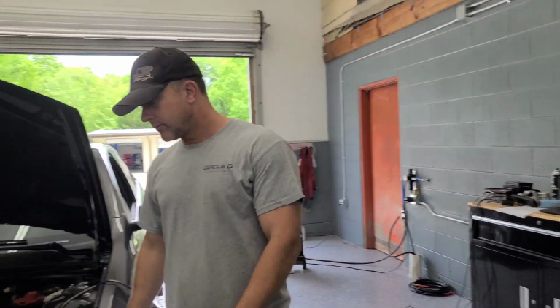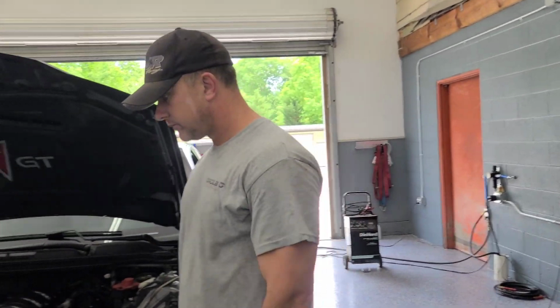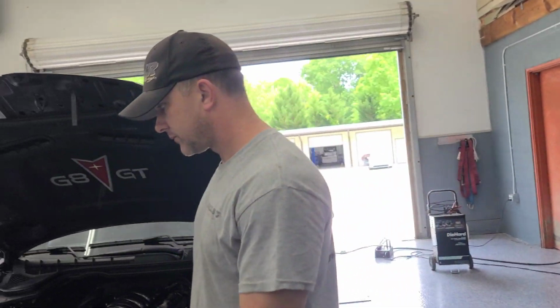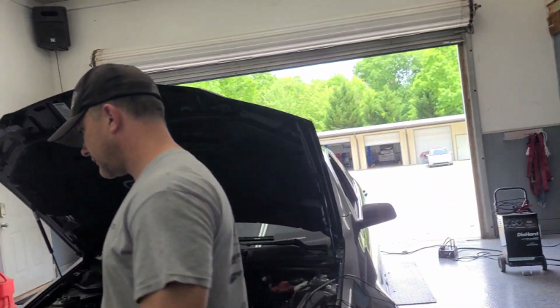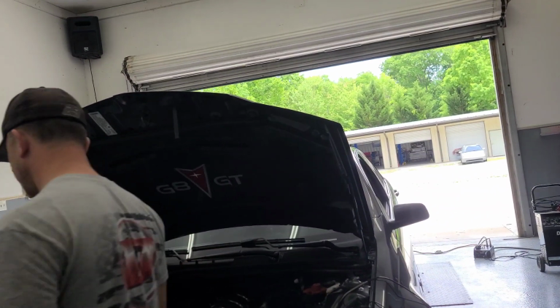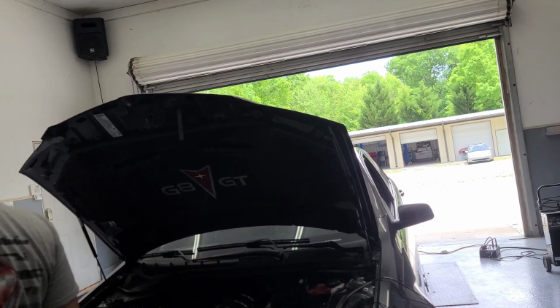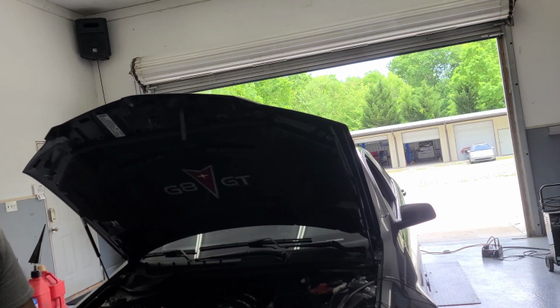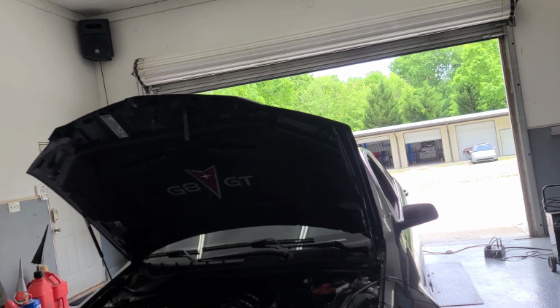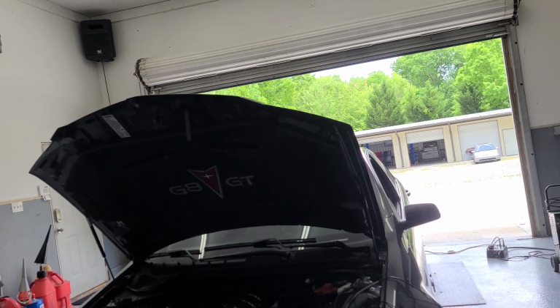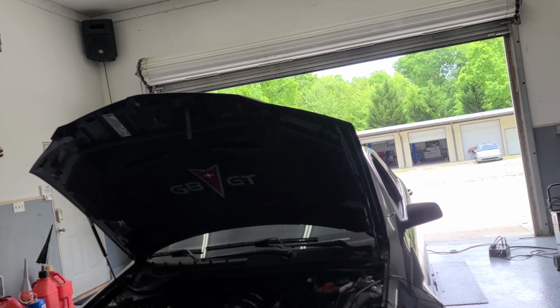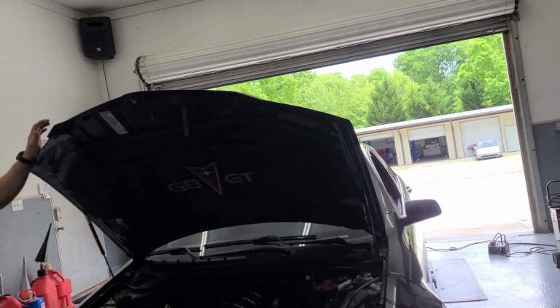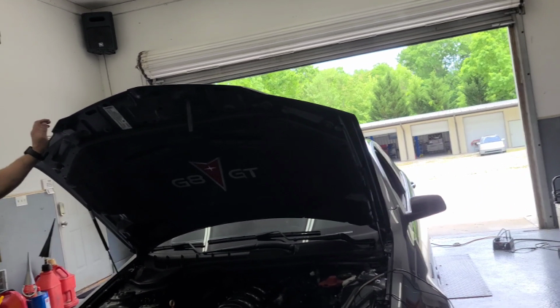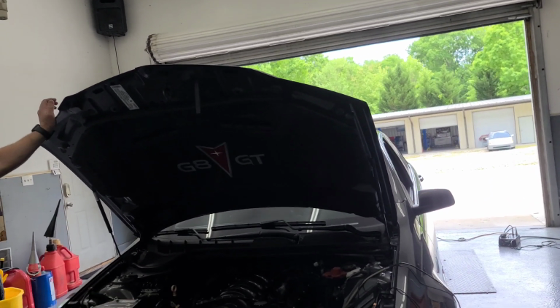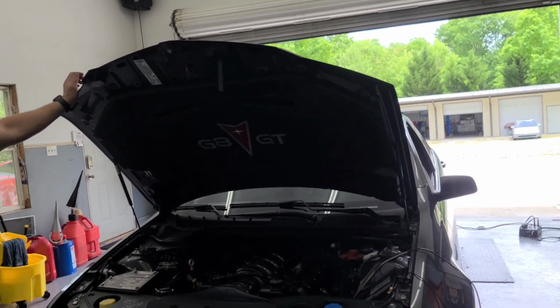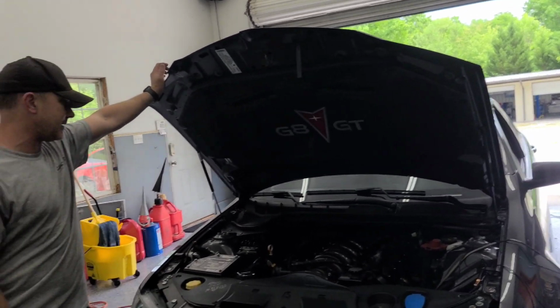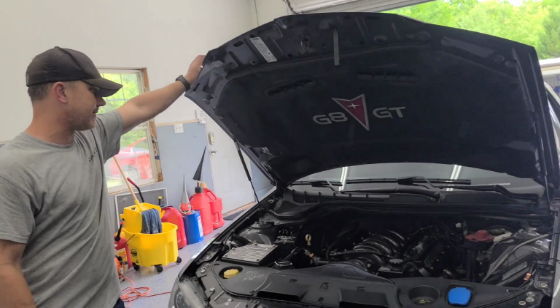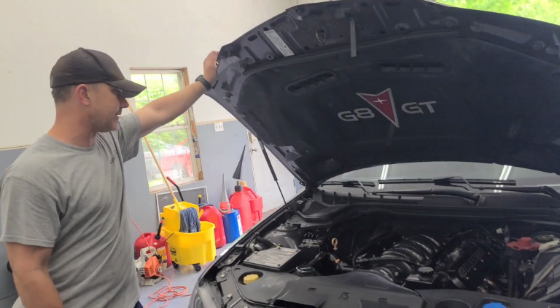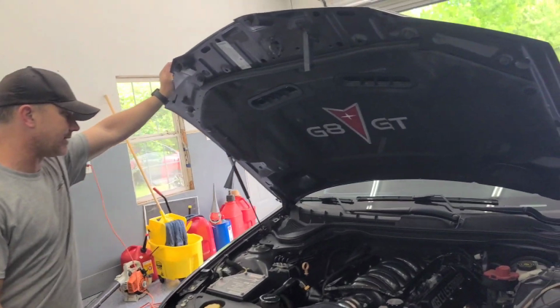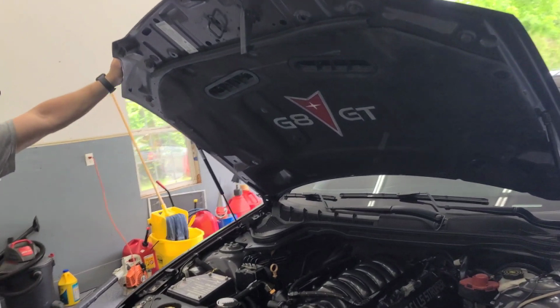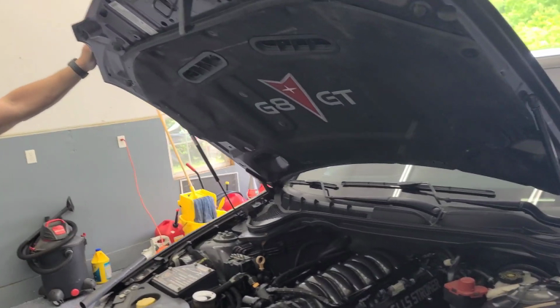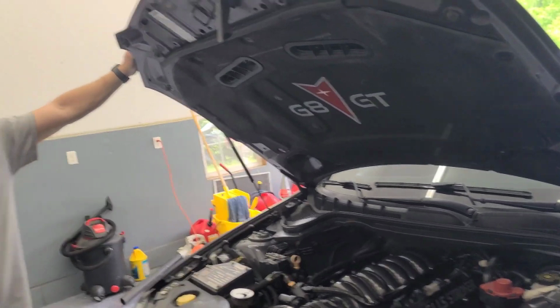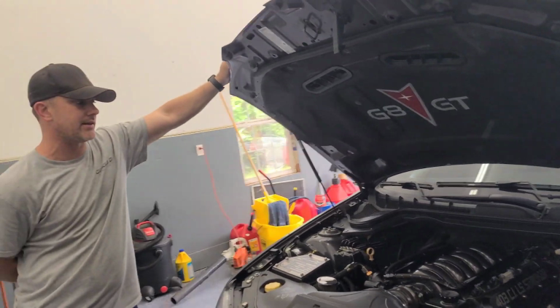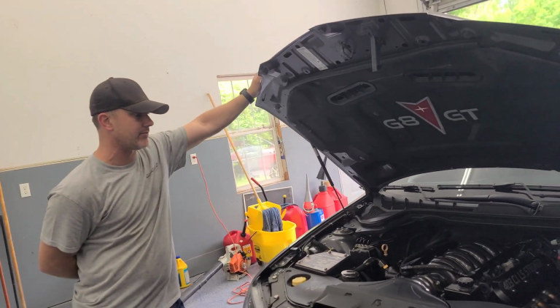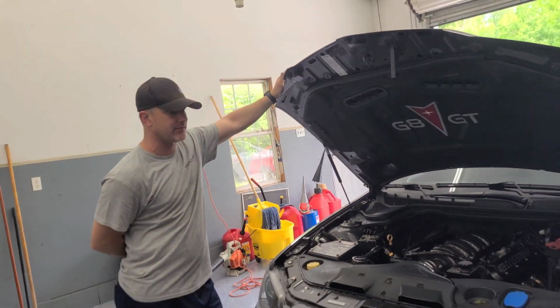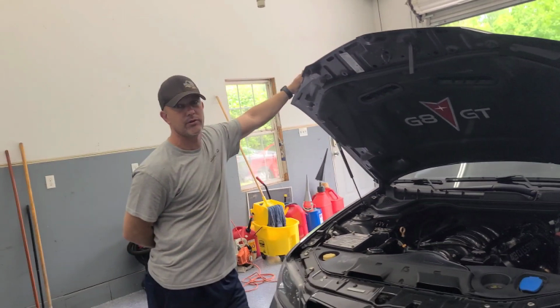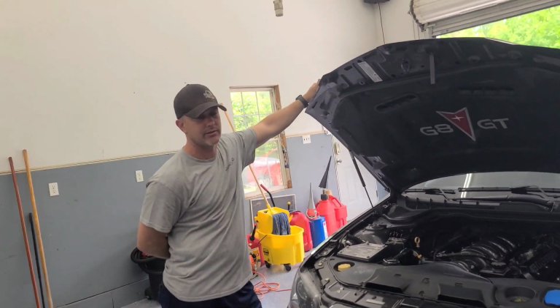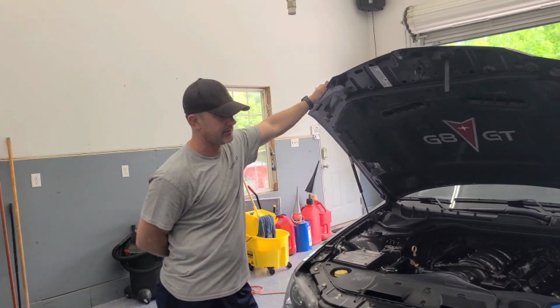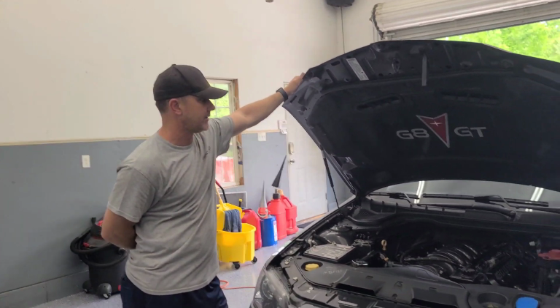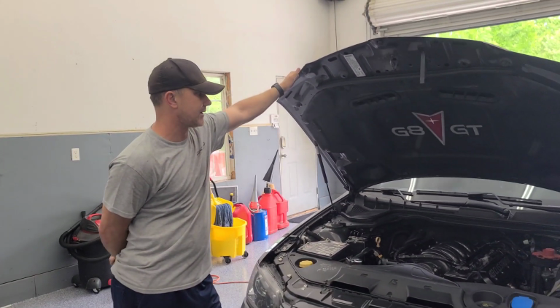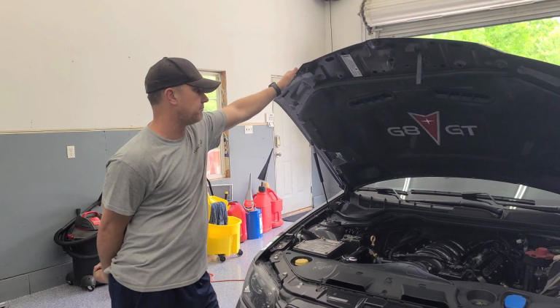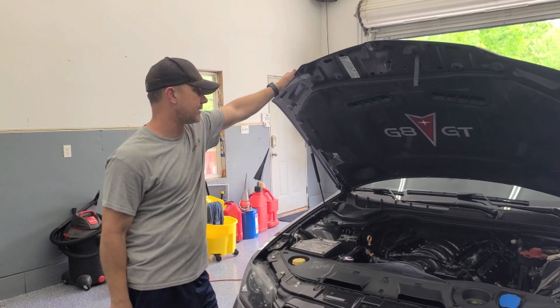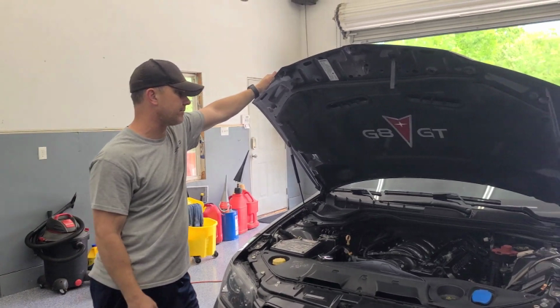Do you remember the setup on this one? Rick did a cam and I think it's stock heads — it's a 403. I'm not sure if he ported the heads or not. I think it's ported intake, LS7 mass airflow, long tube headers. It's kind of a good solid build.